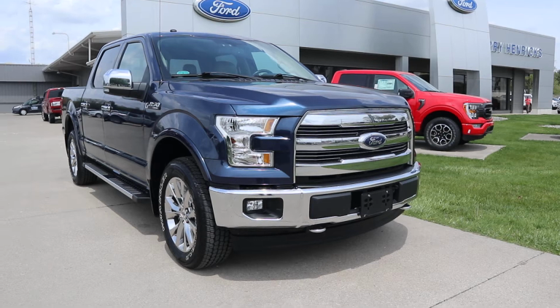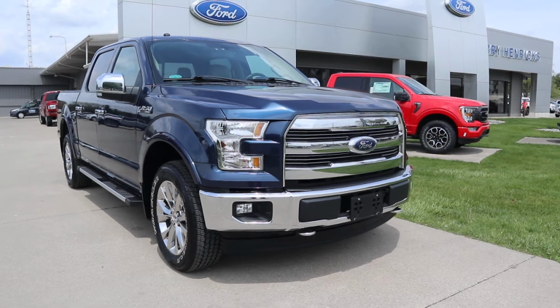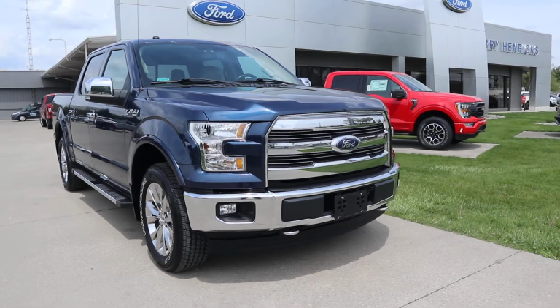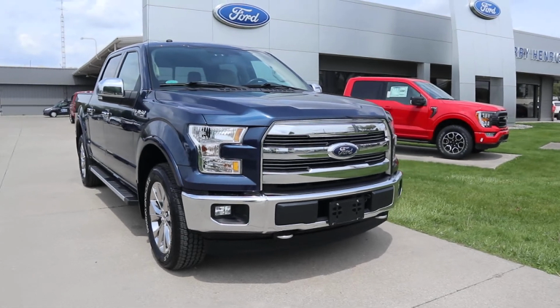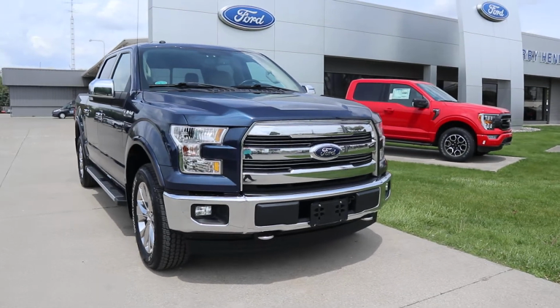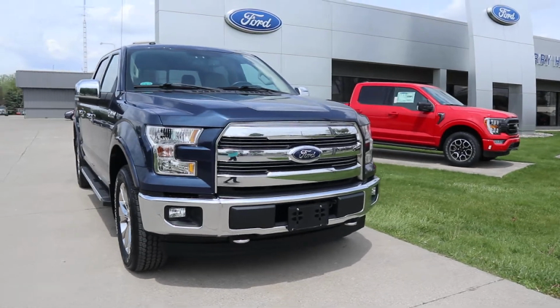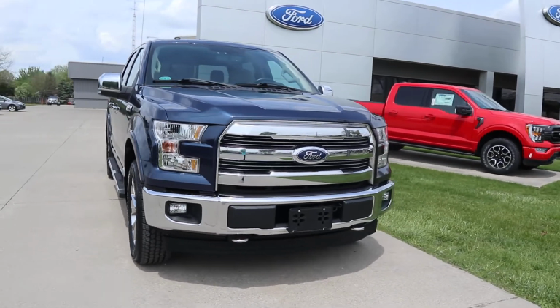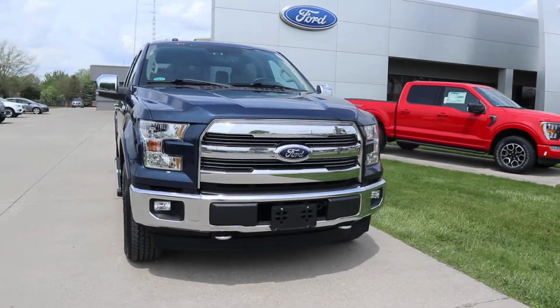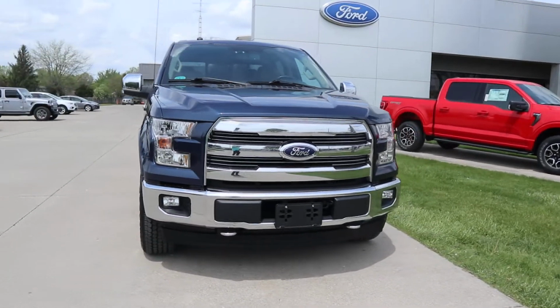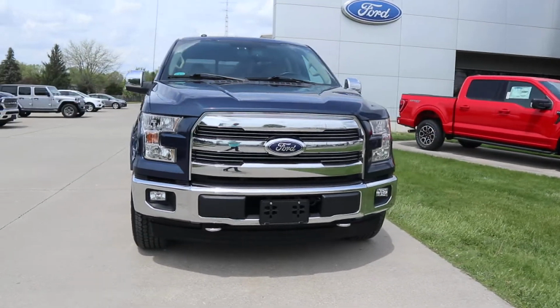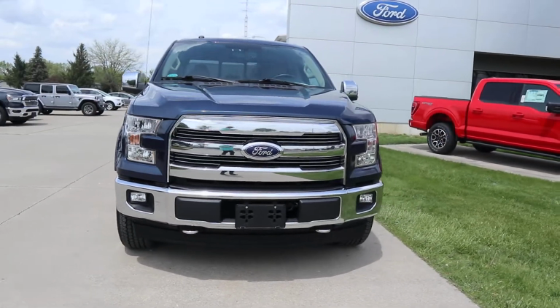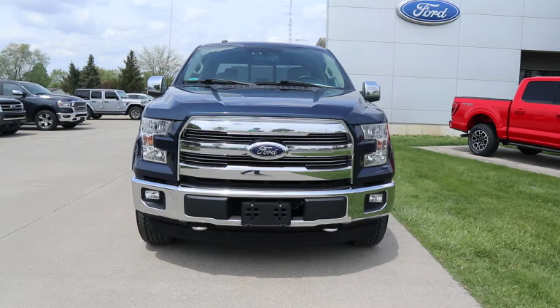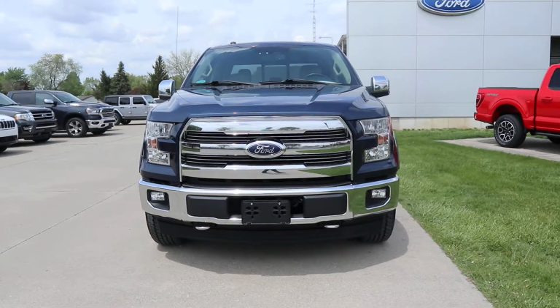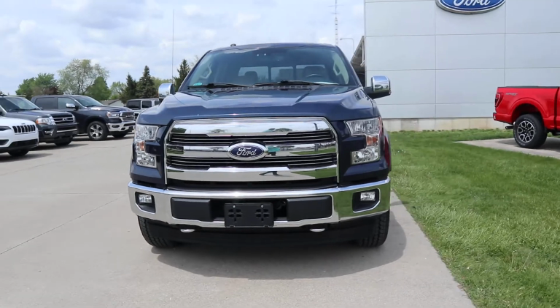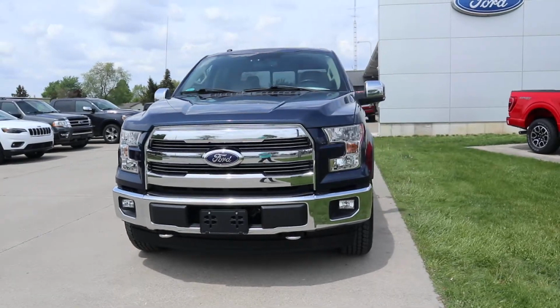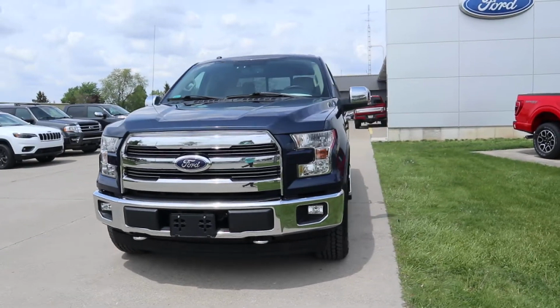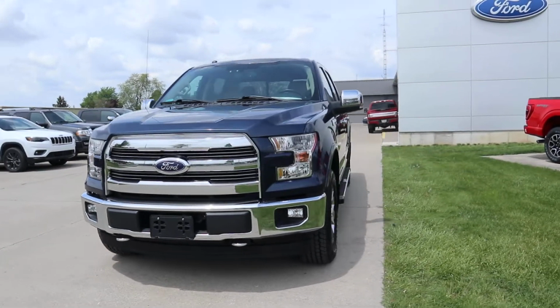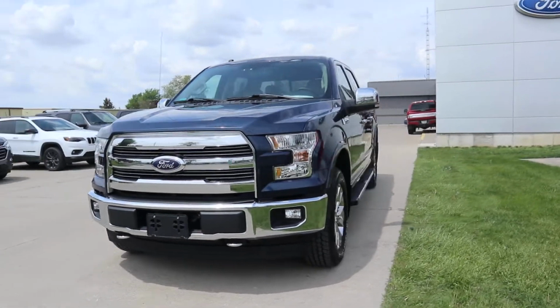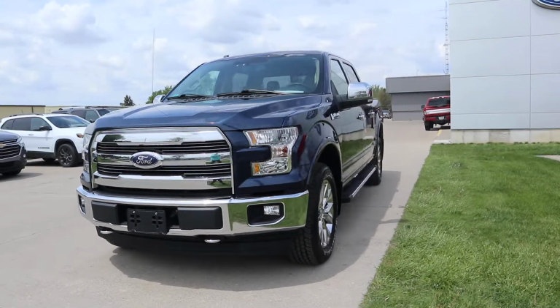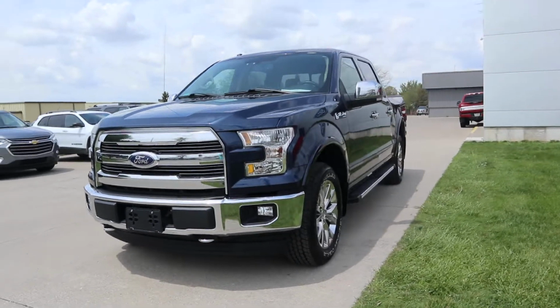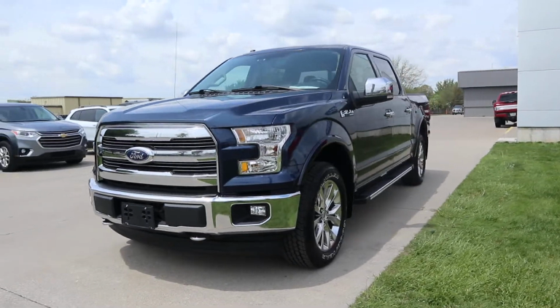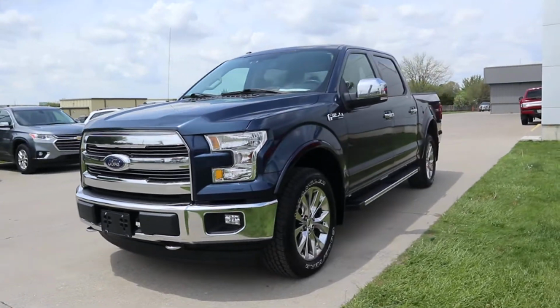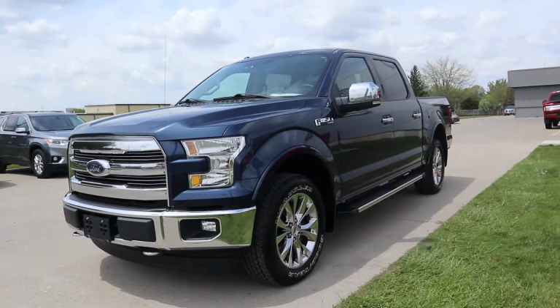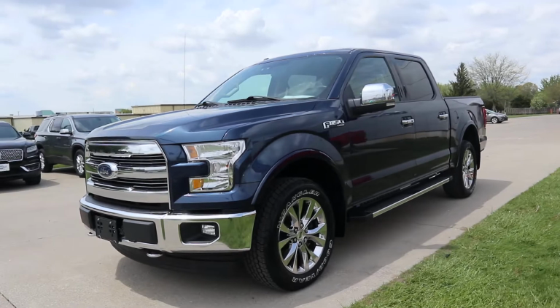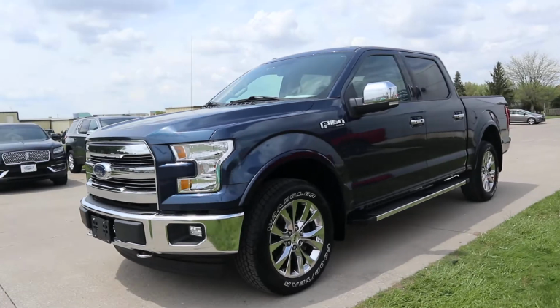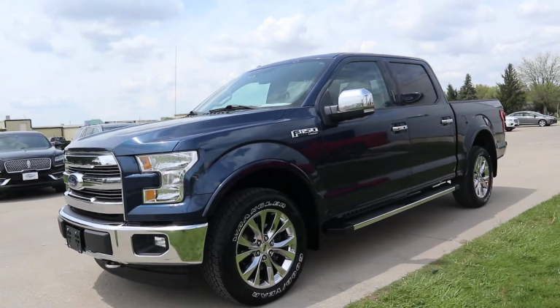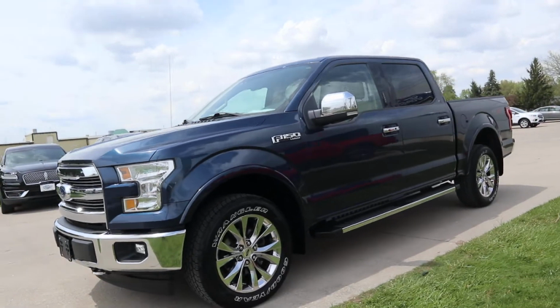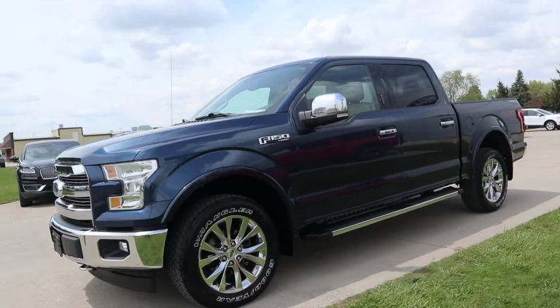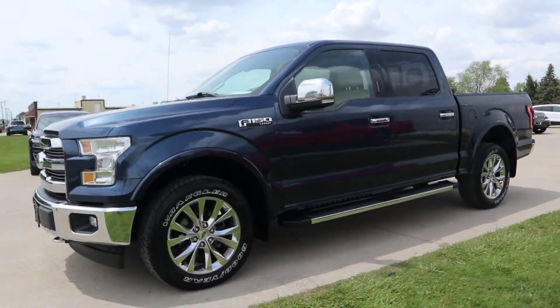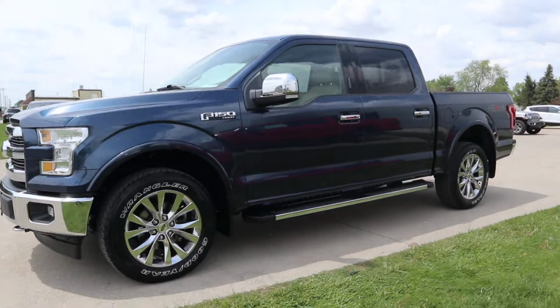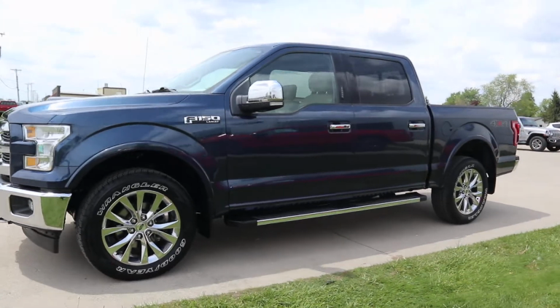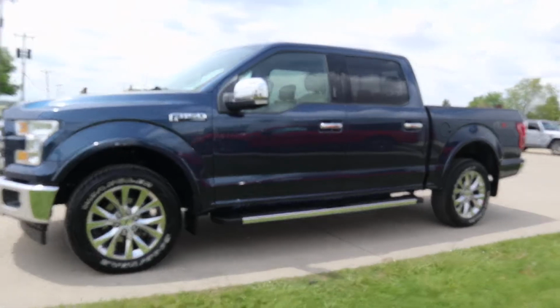Angel here at Terry Hendricks Ford, going to take you on a quick walk around of this 2017 Ford F-150 Lariat. This is four-wheel drive.